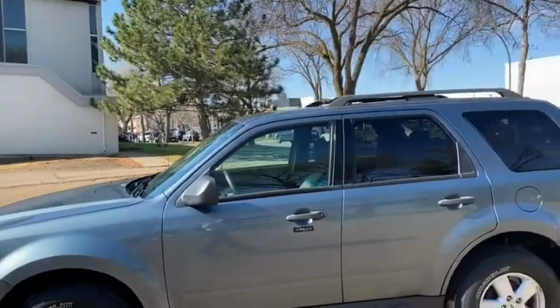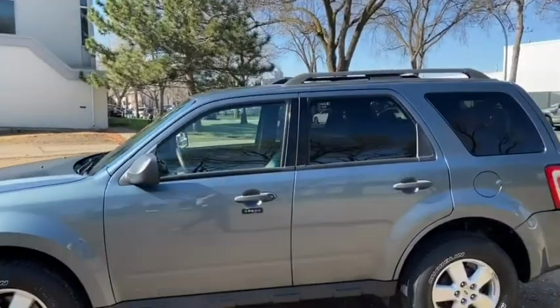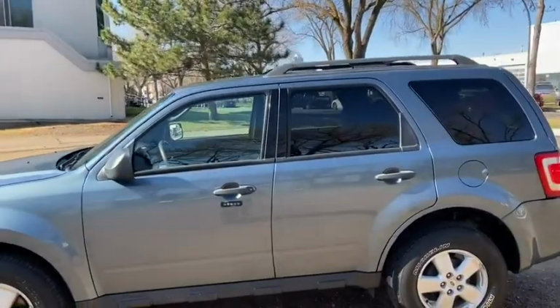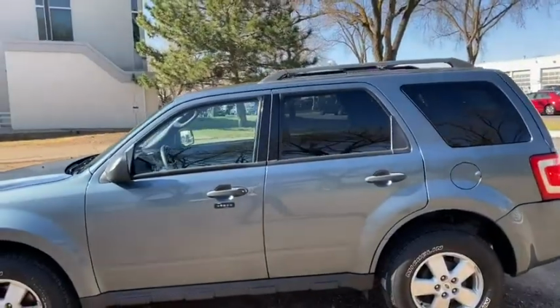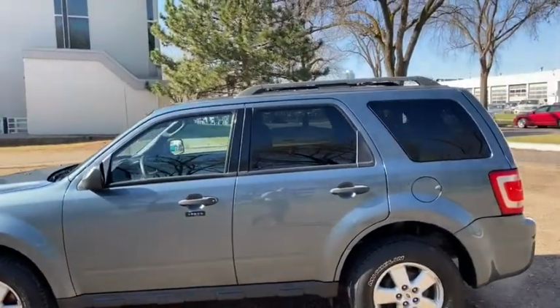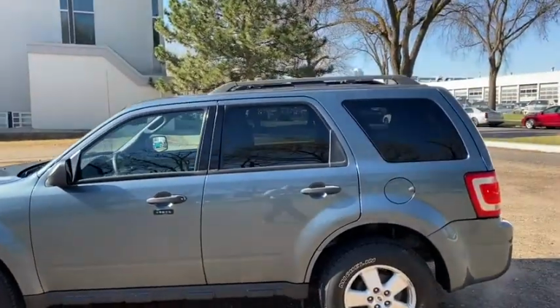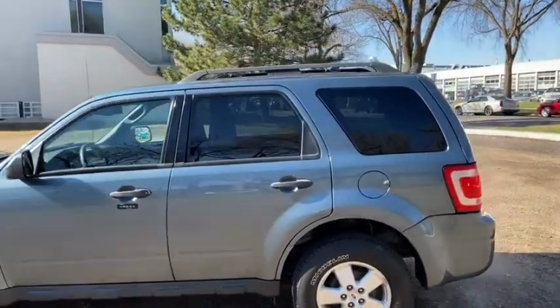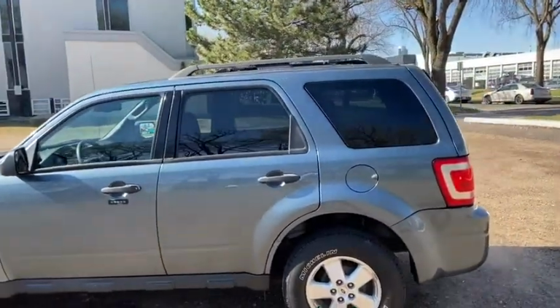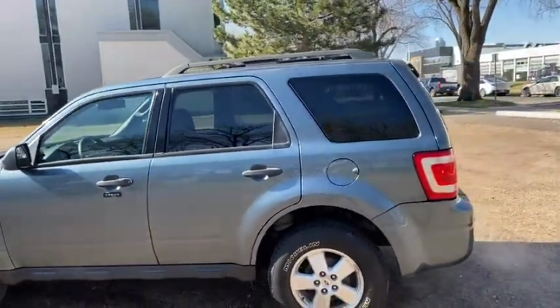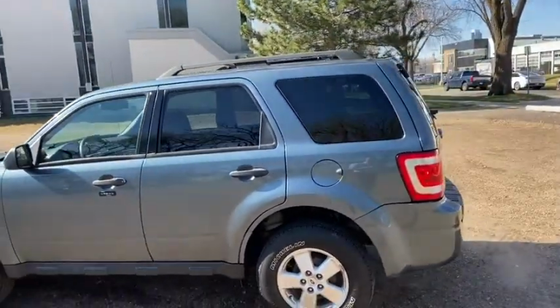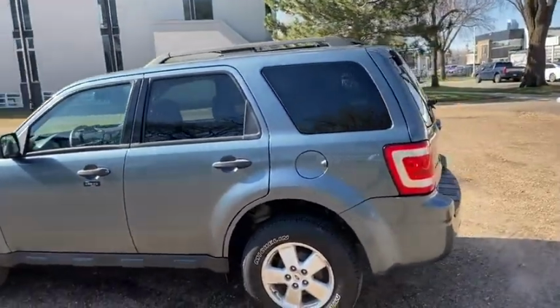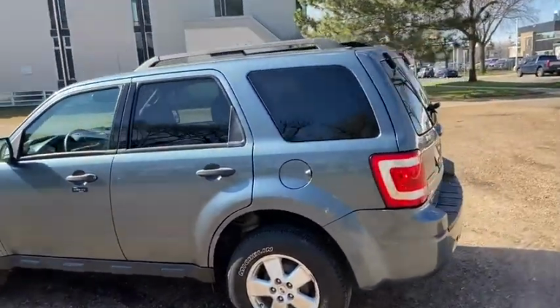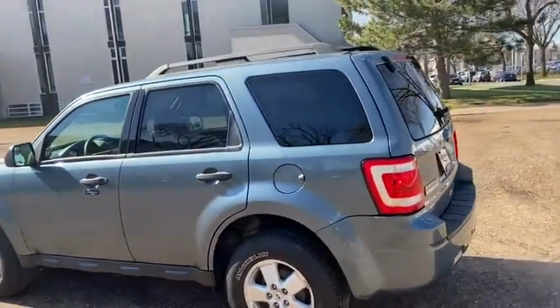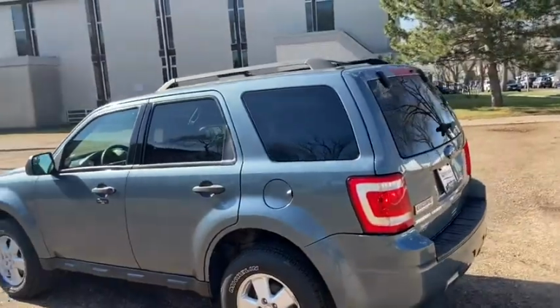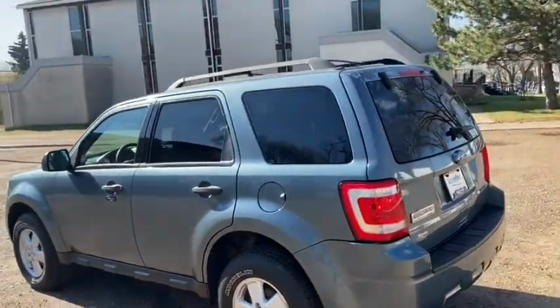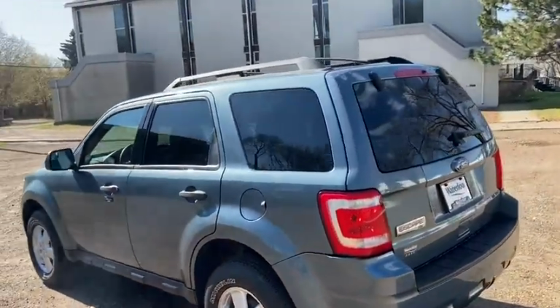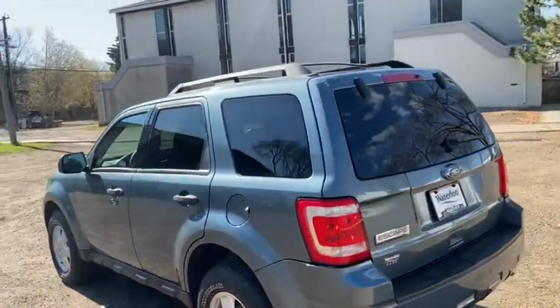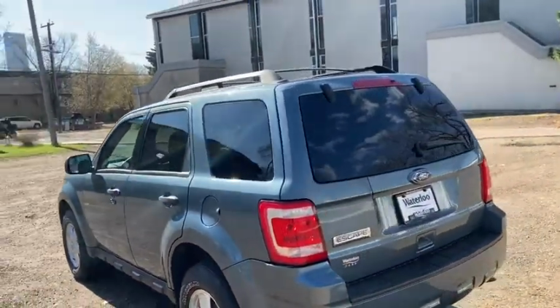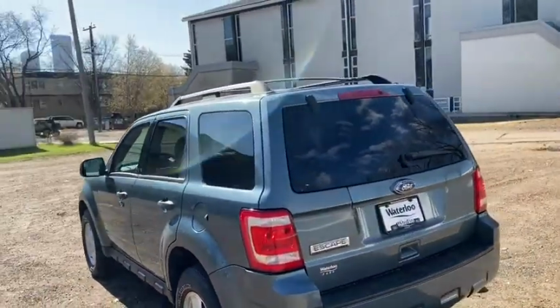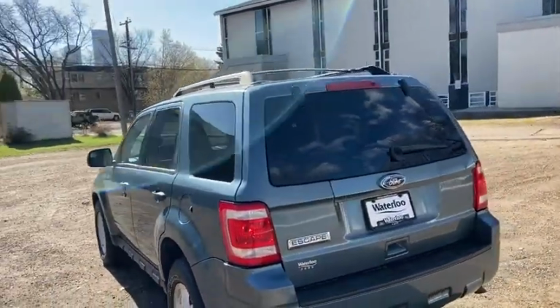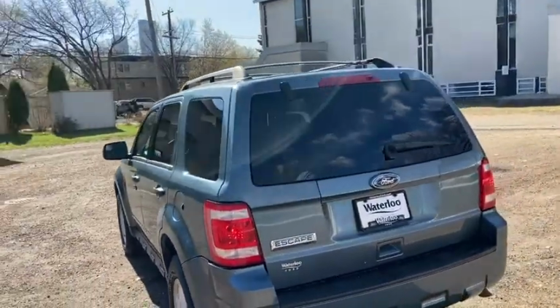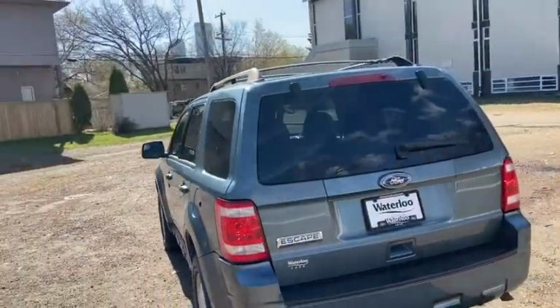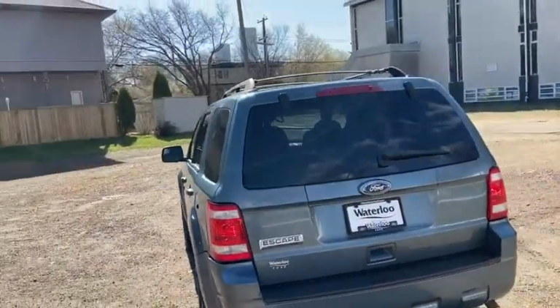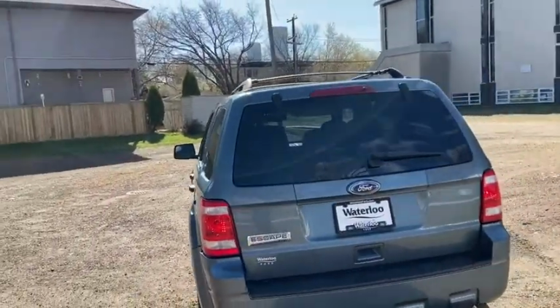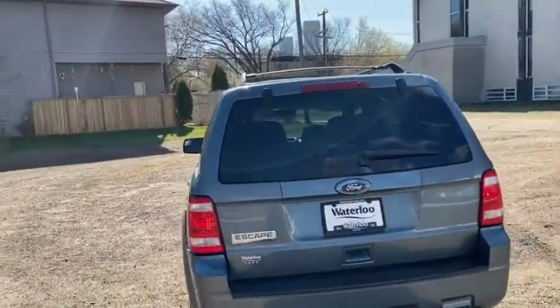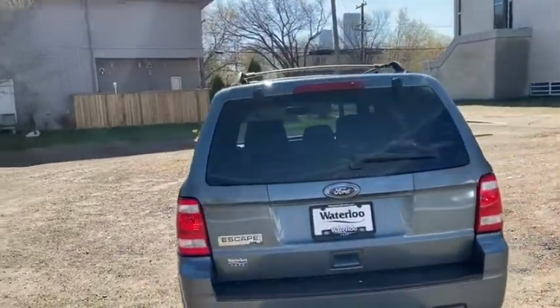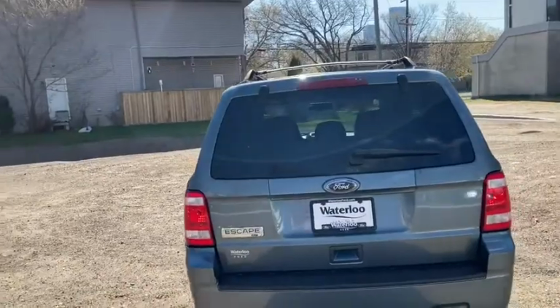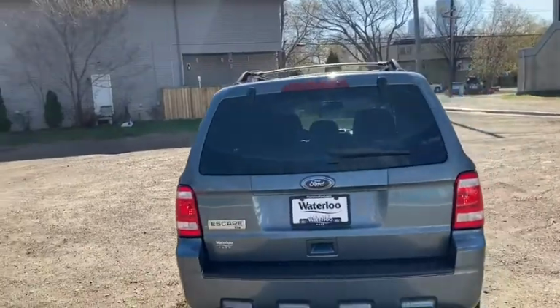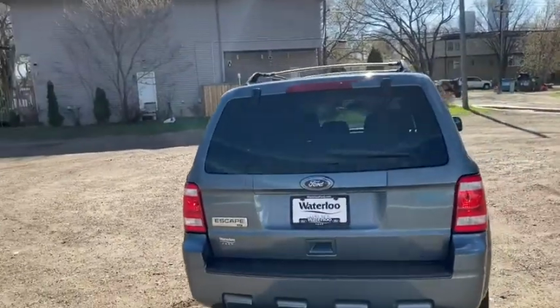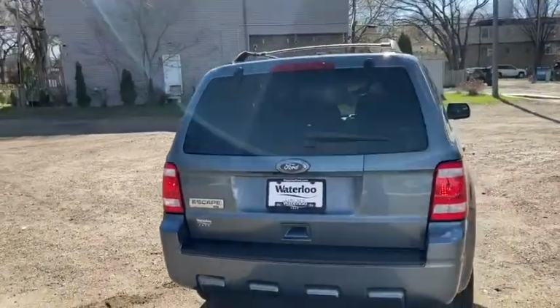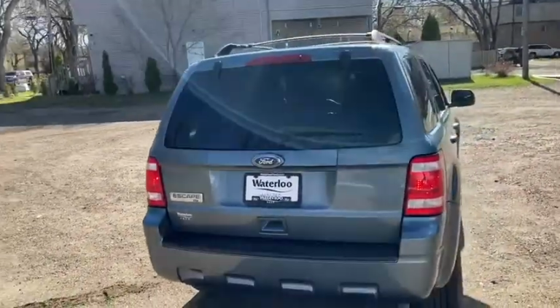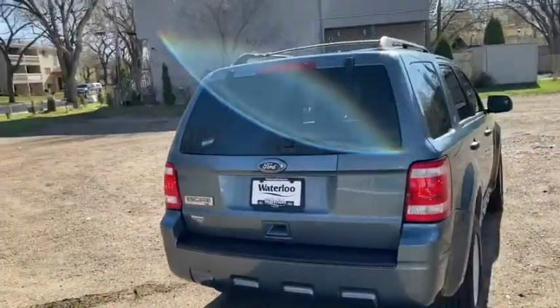It seats a total of five passengers. You have roof rails up top and keyless entry. Around the back end you do have your dual glass lift gate with the rear defrost and a rear wiper blade.